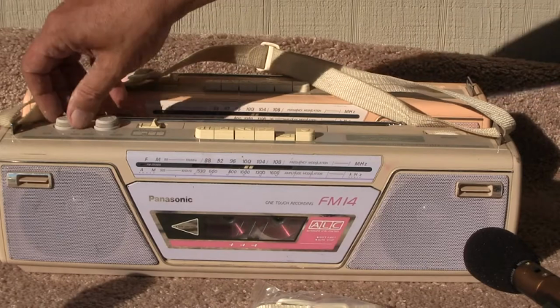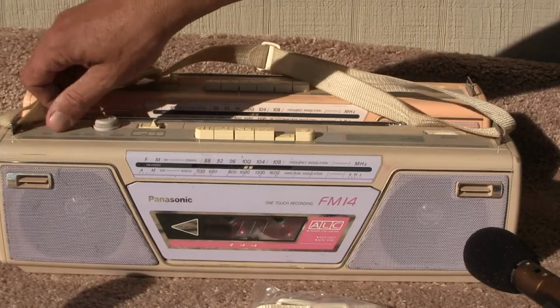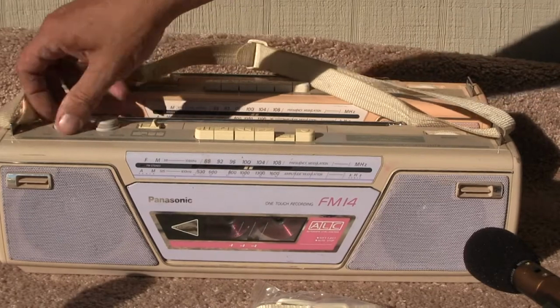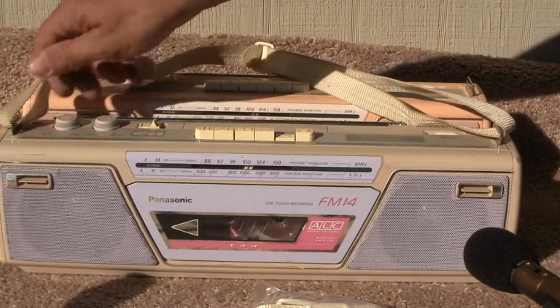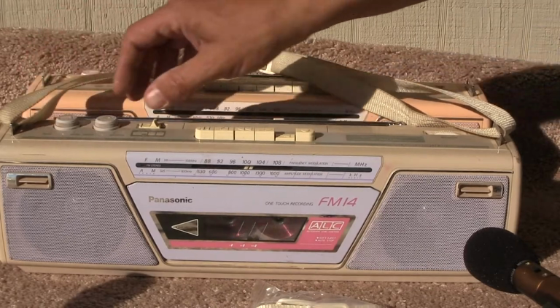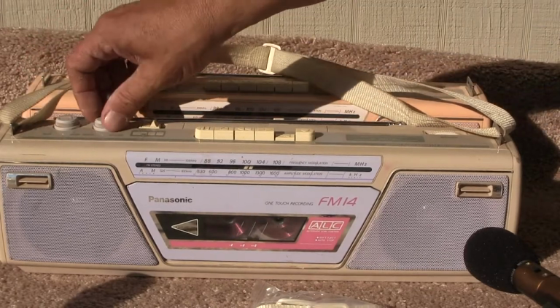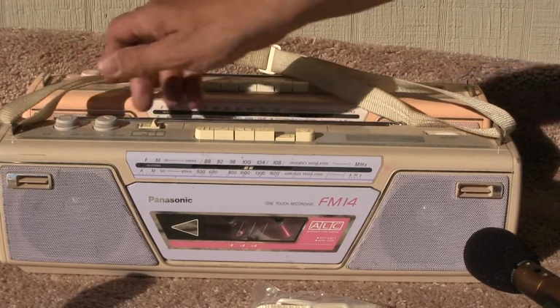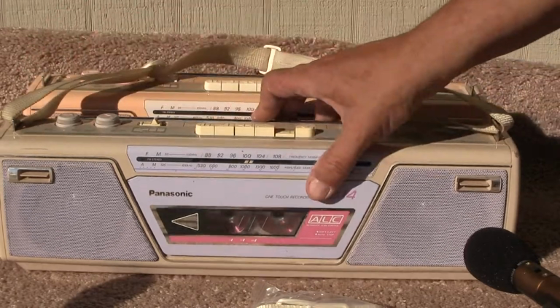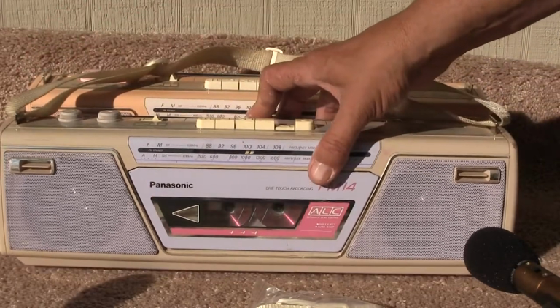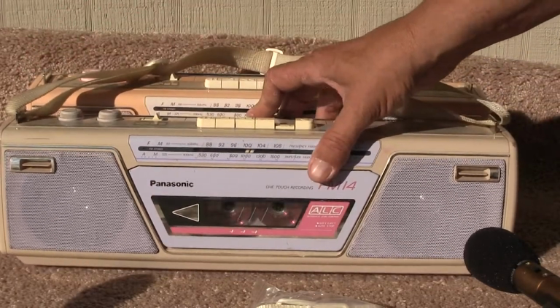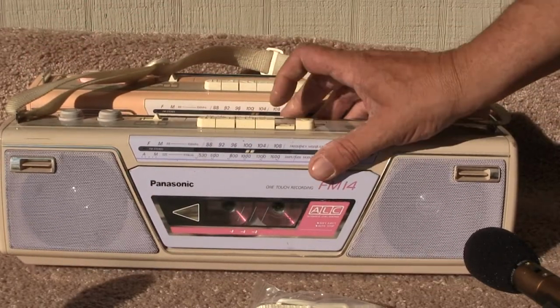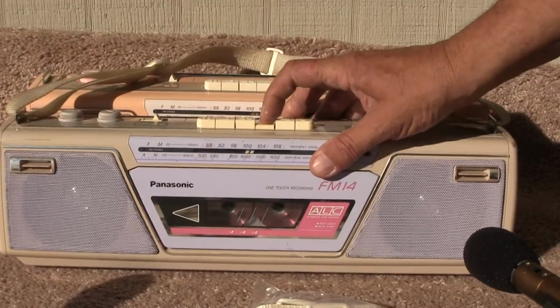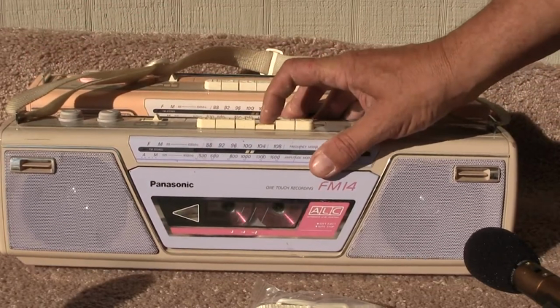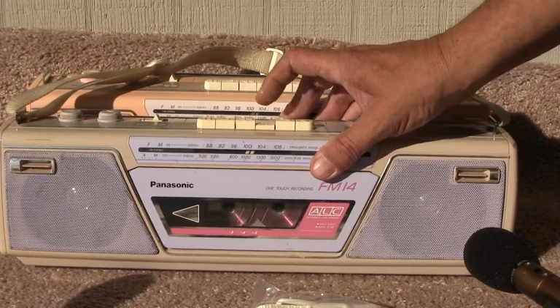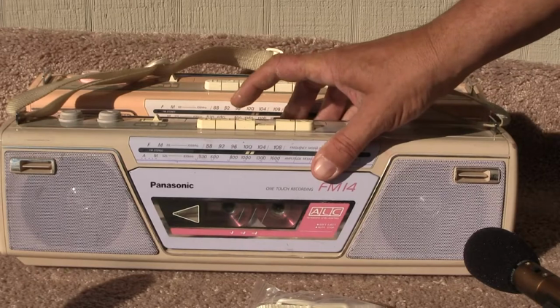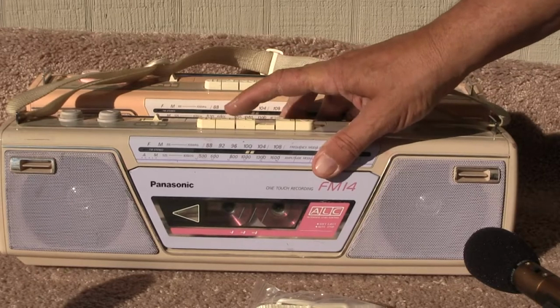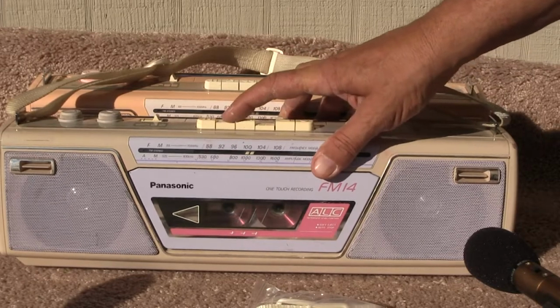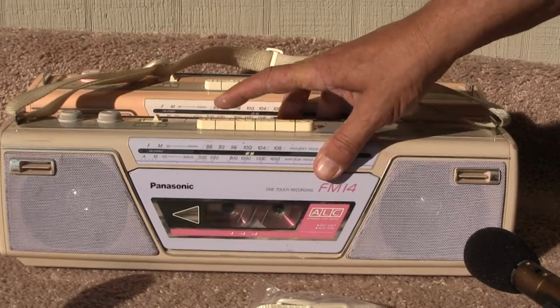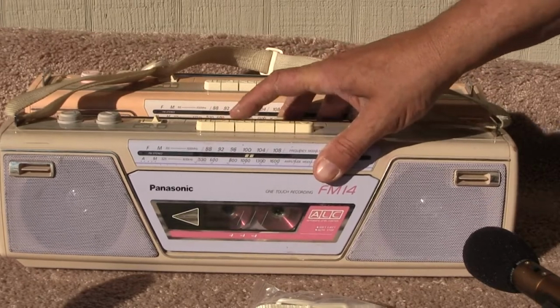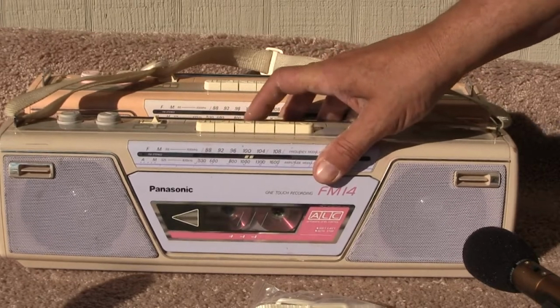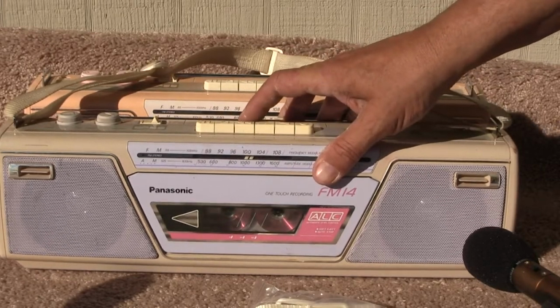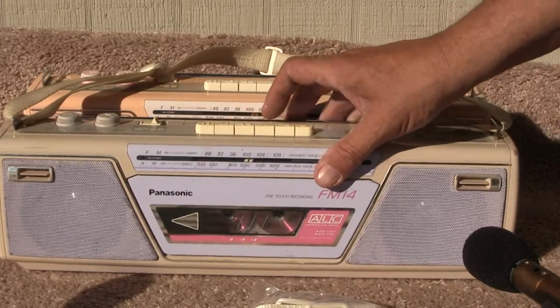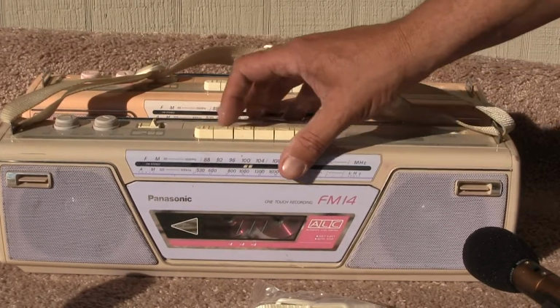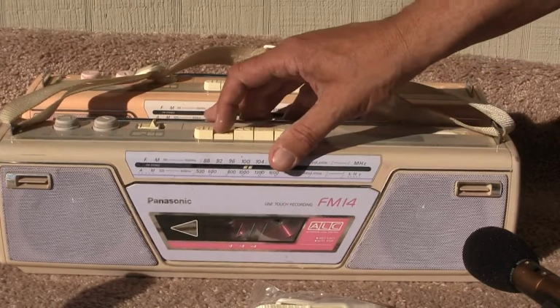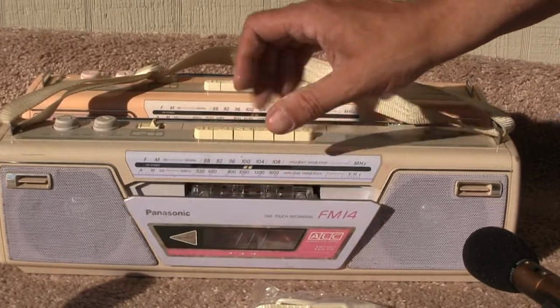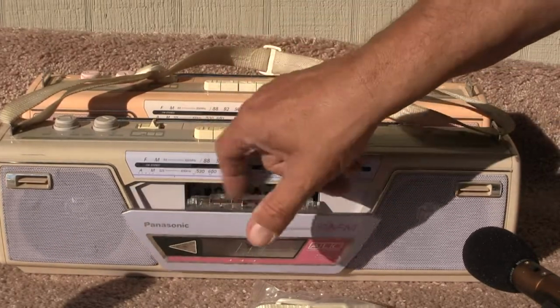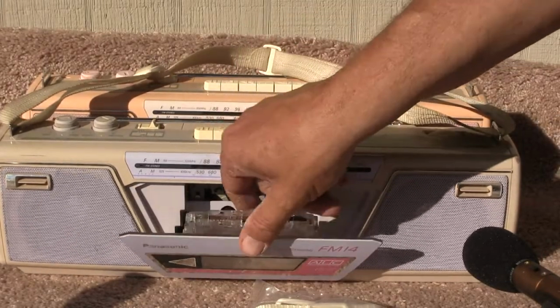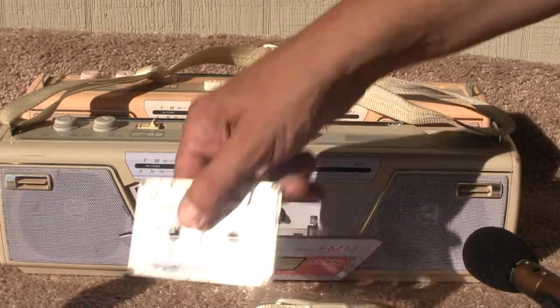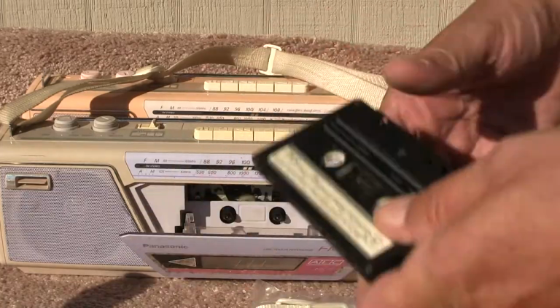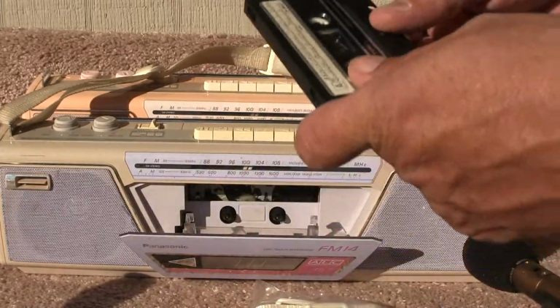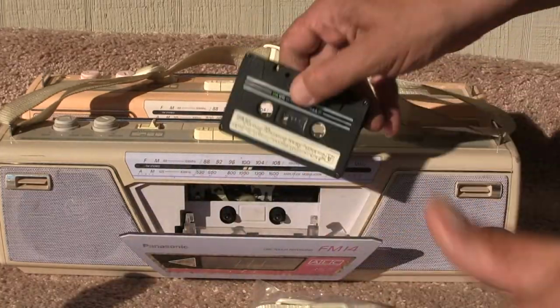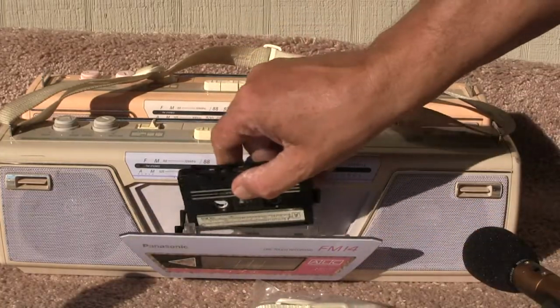Let's see — it rewinds. What do I do with my tape? Here's my tape. Let me have my tape. Let's throw this in.